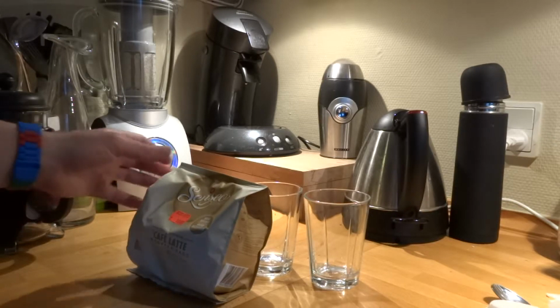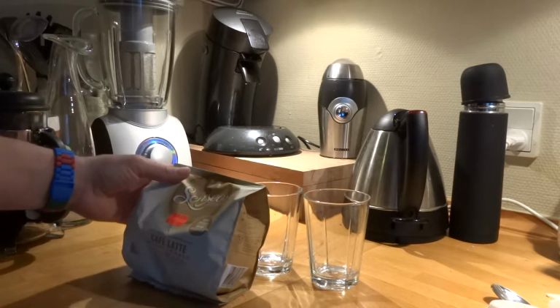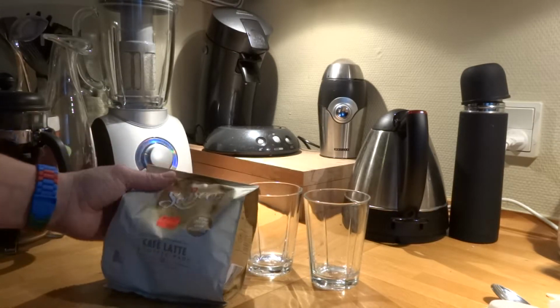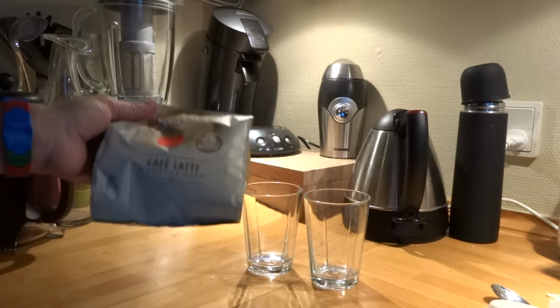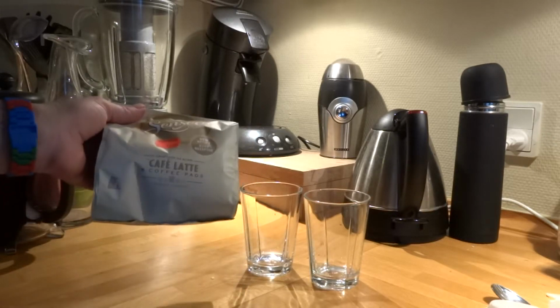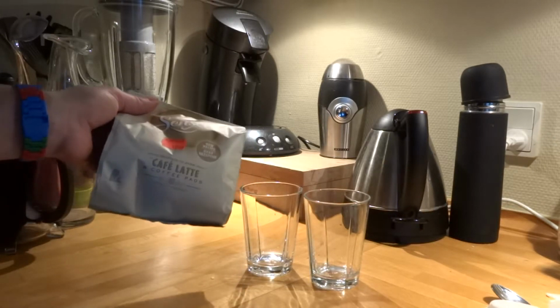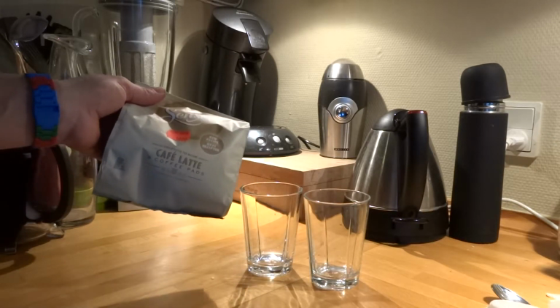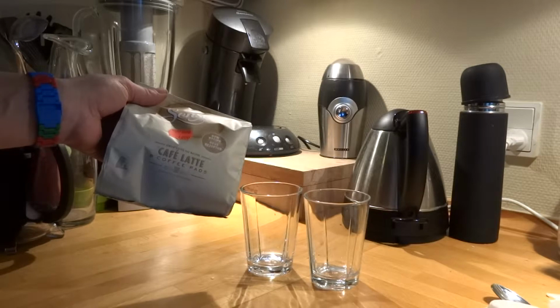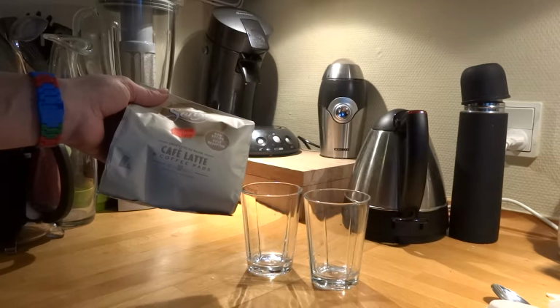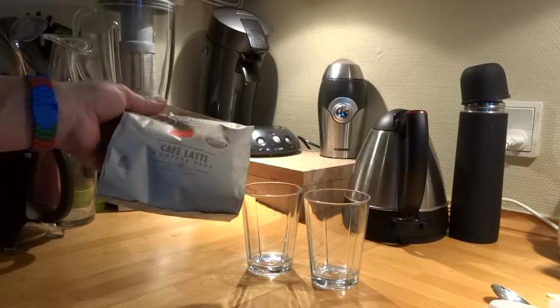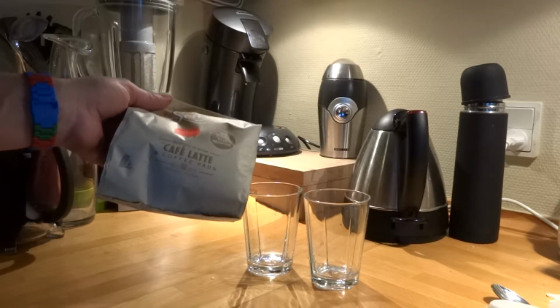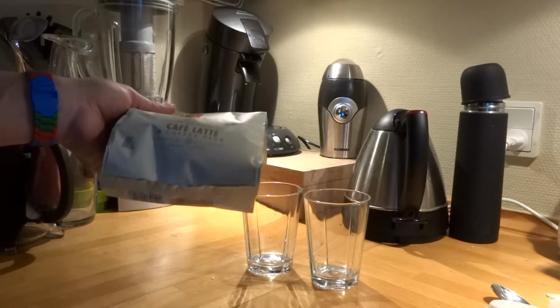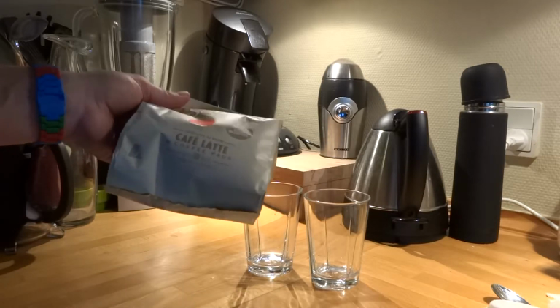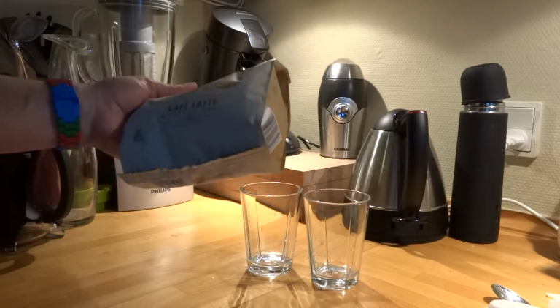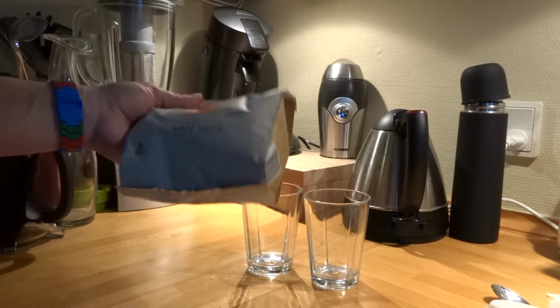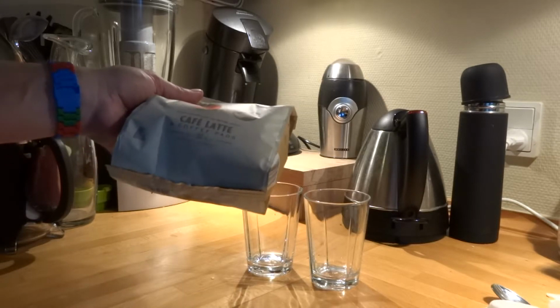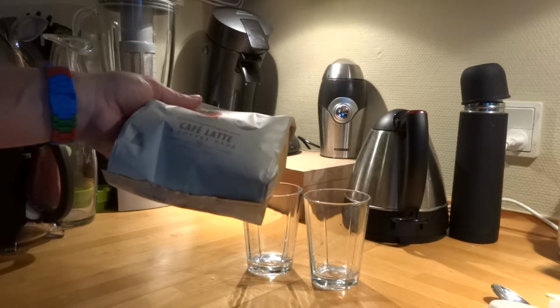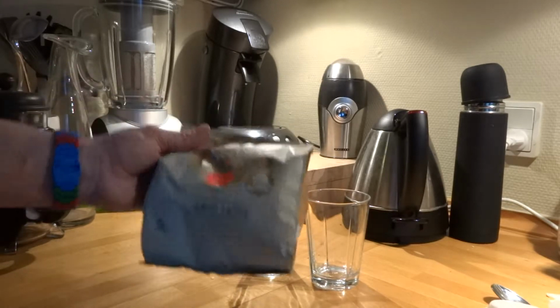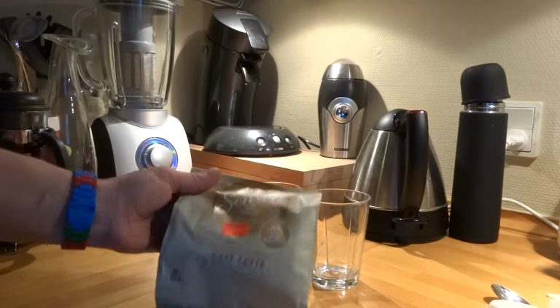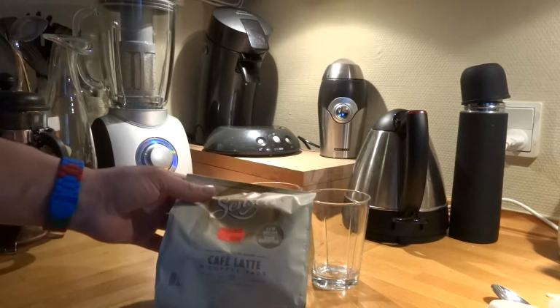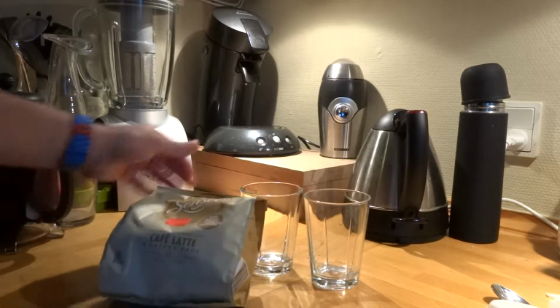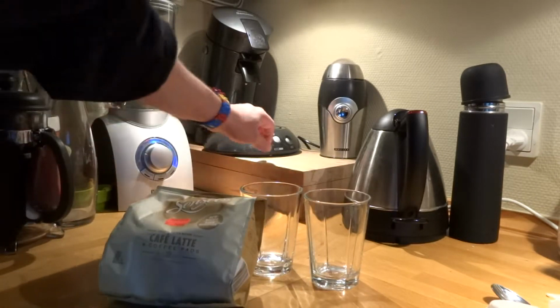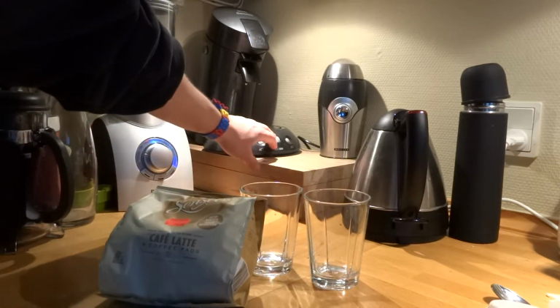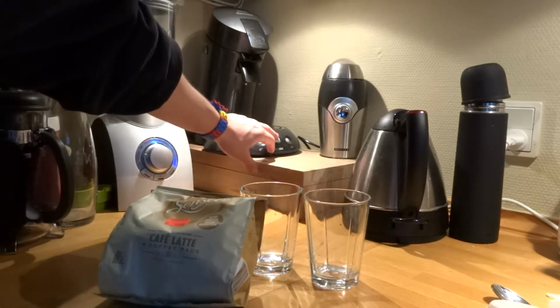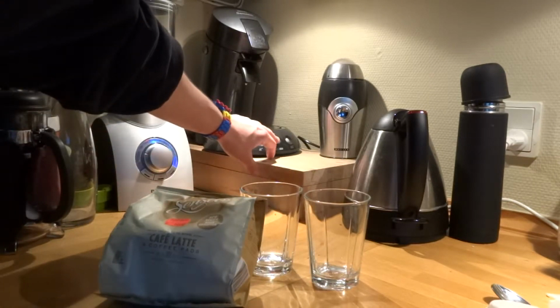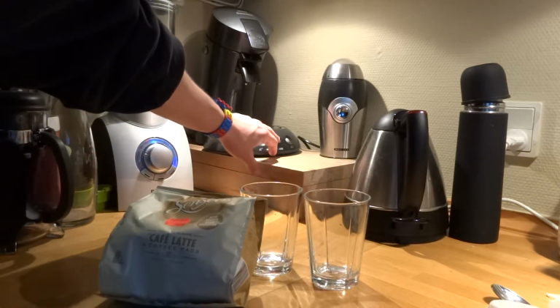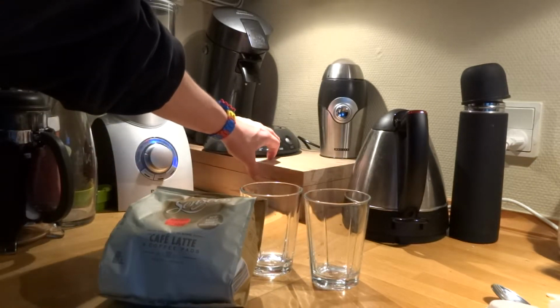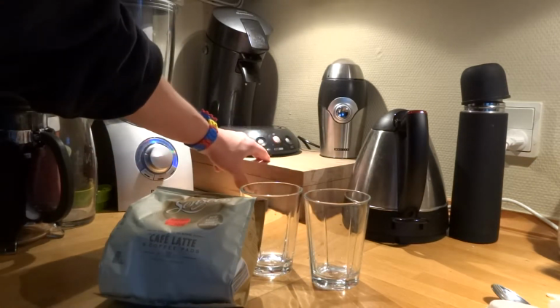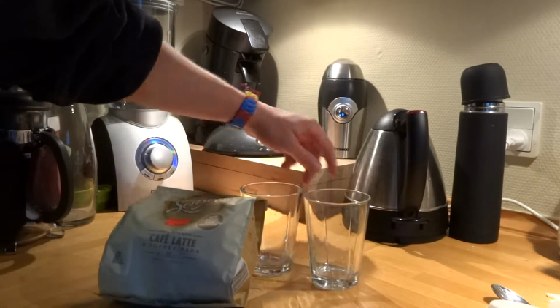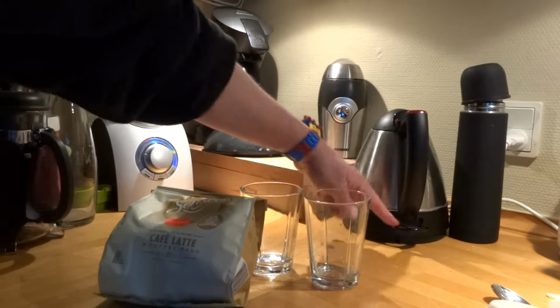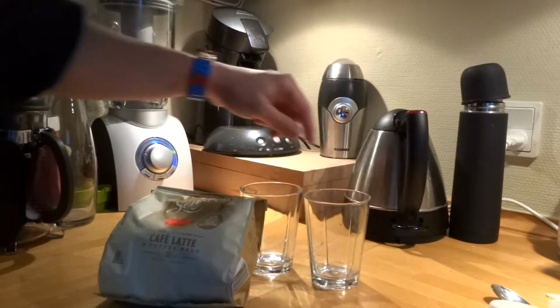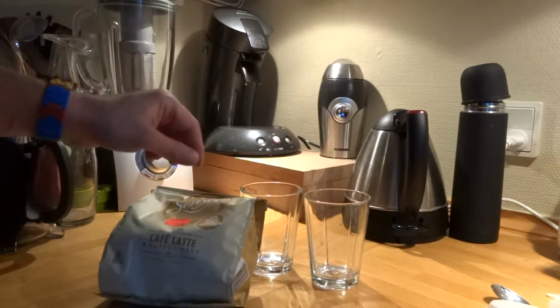Hi, I'm just going to test the Senseo Cafe Latte Pods. This is a pack with 8 pods in it. To start off with I'll just turn on my Senseo machine and my kettle.